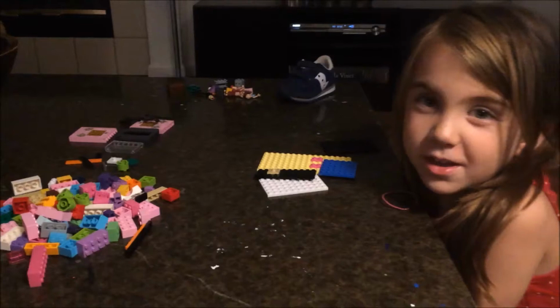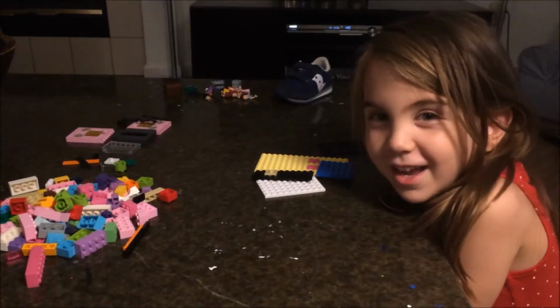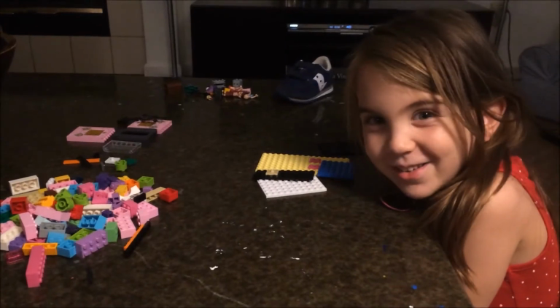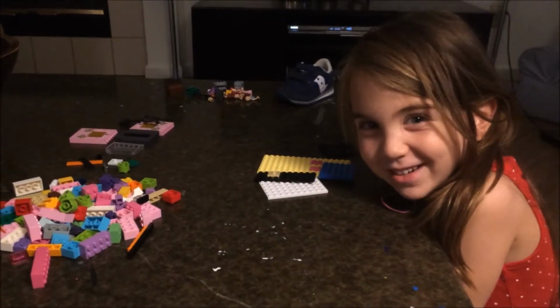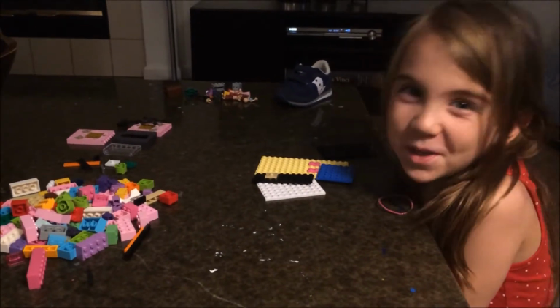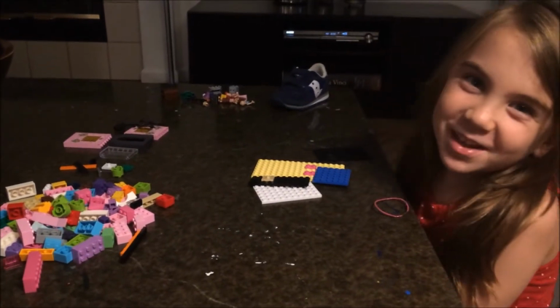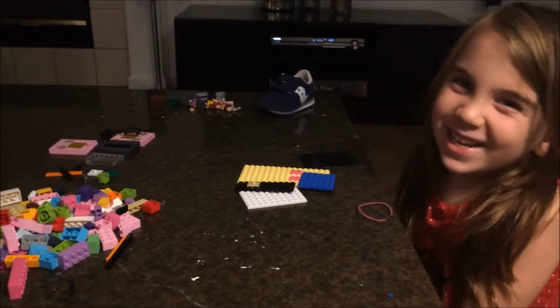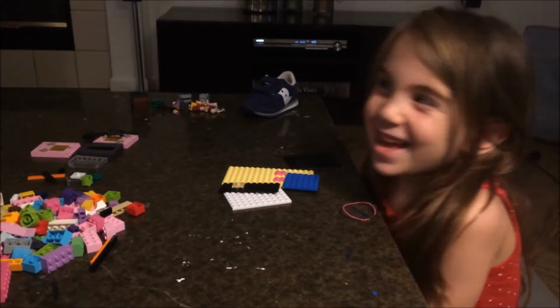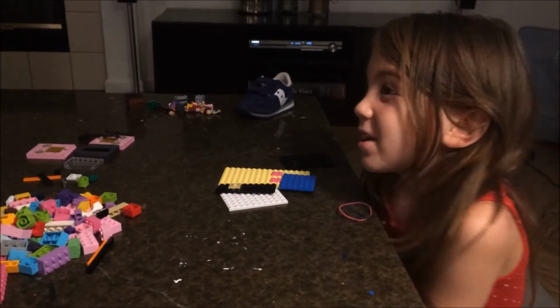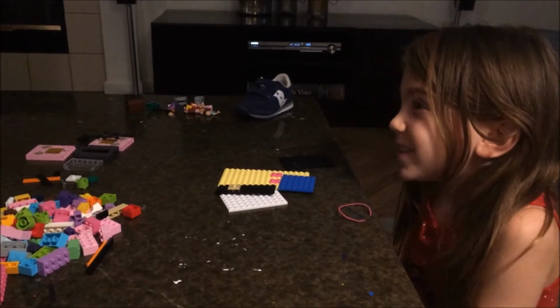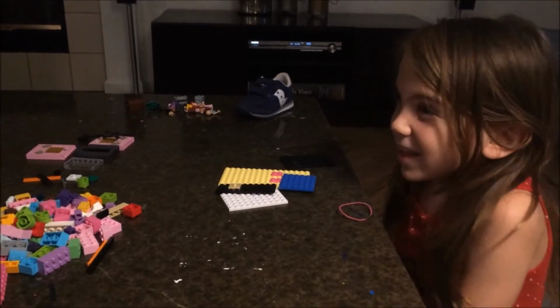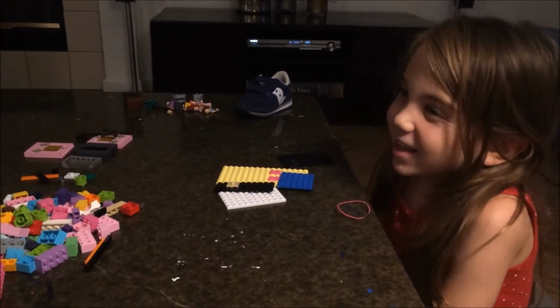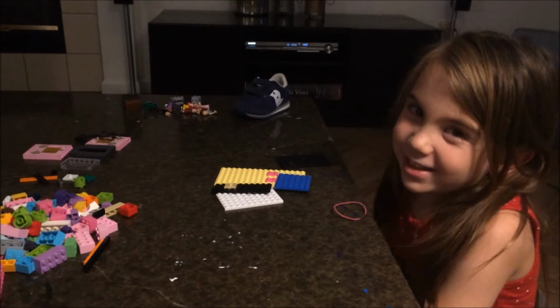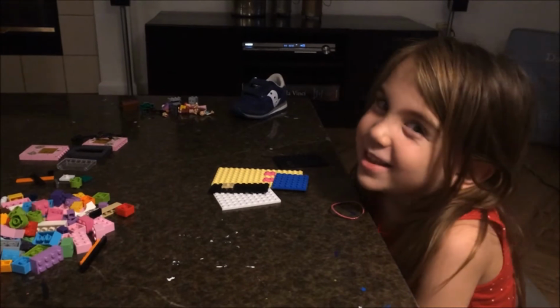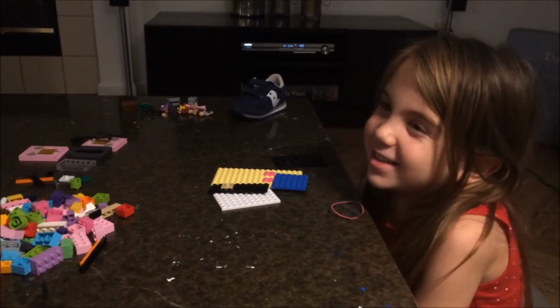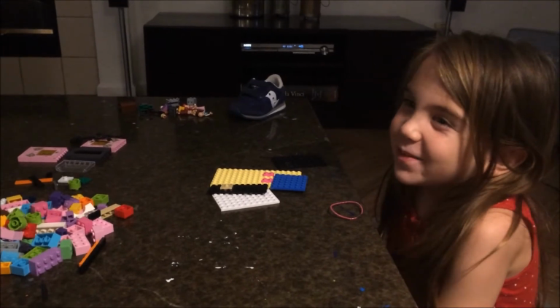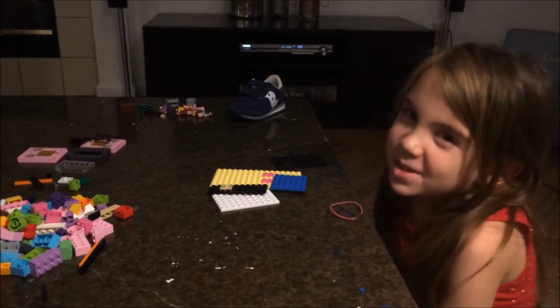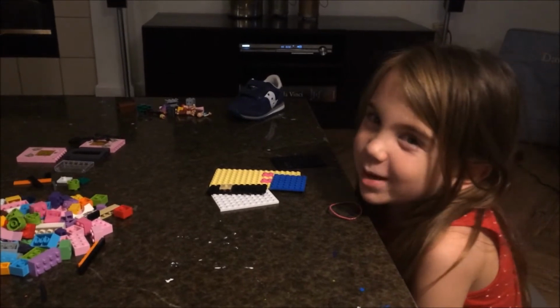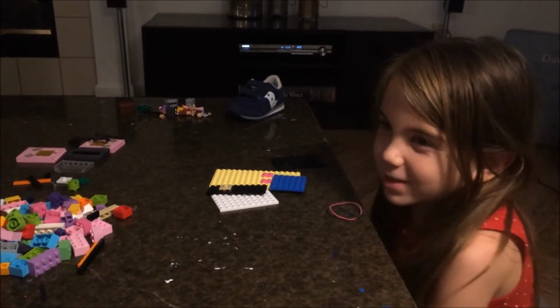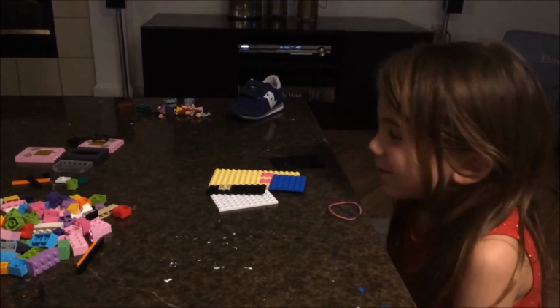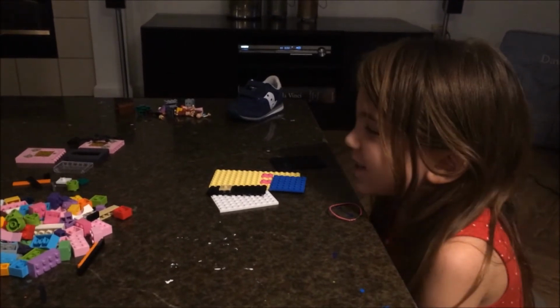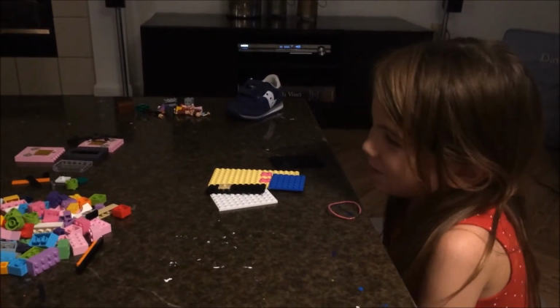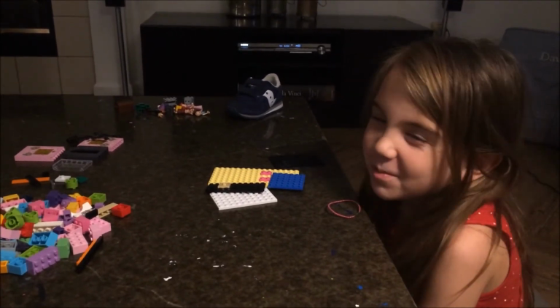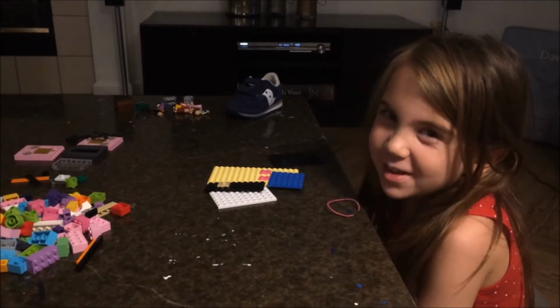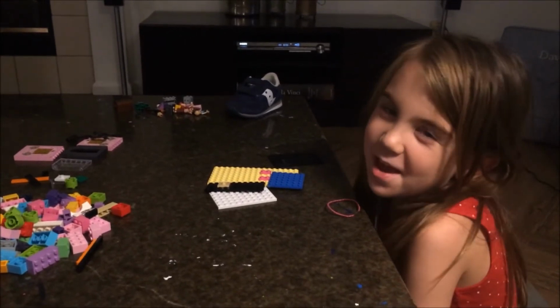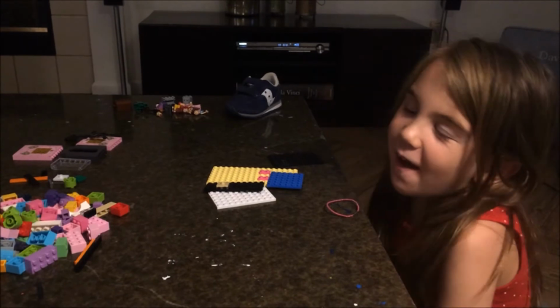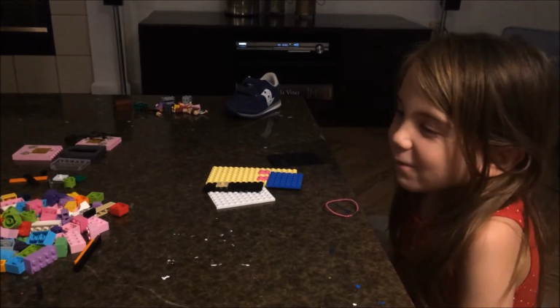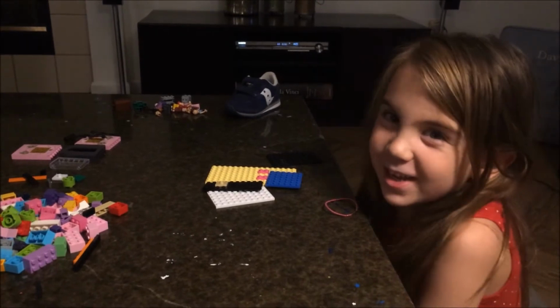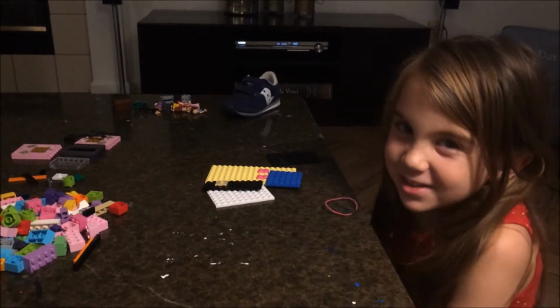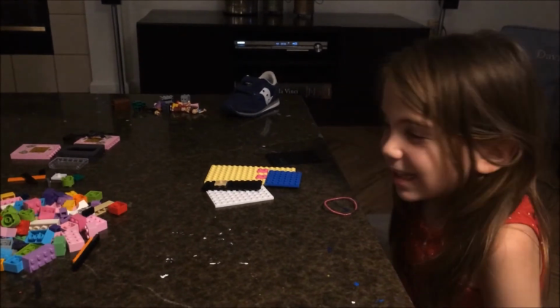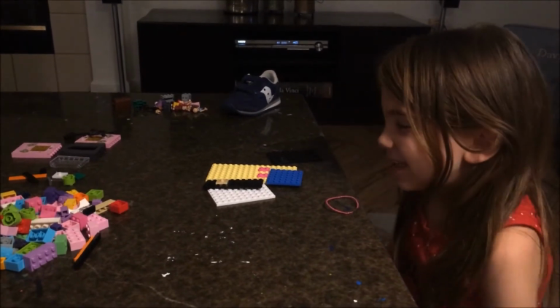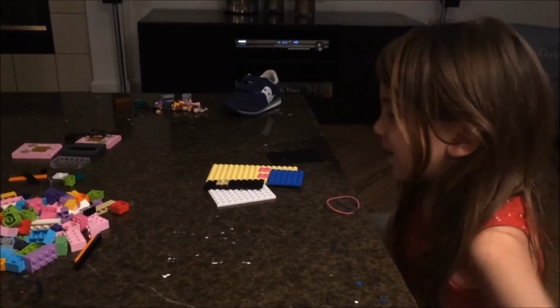Hi guys, welcome back to Family Farm Pack. Give us a like and a thumbs up. Thanks for watching. We're going to build a flooring house, so let's get started.